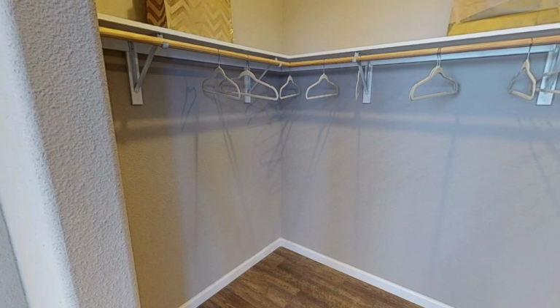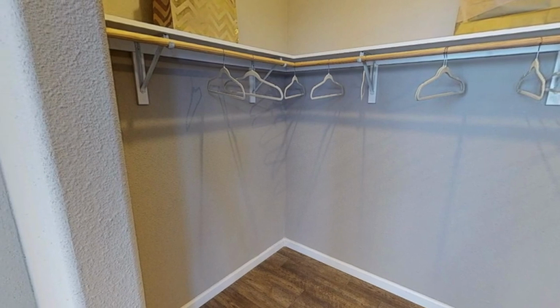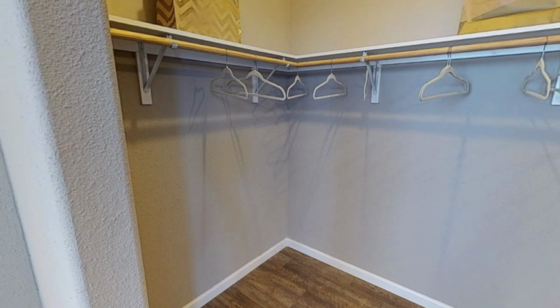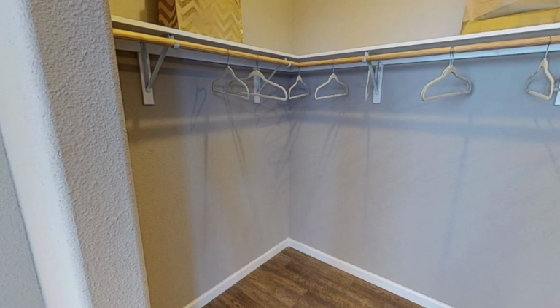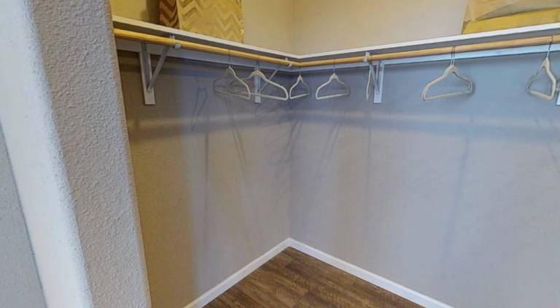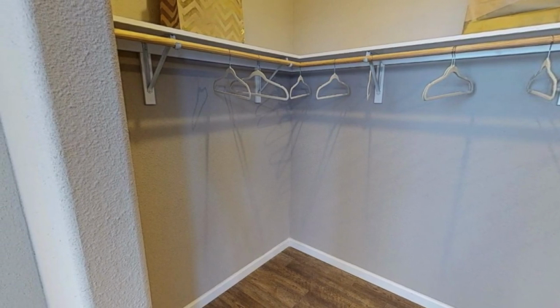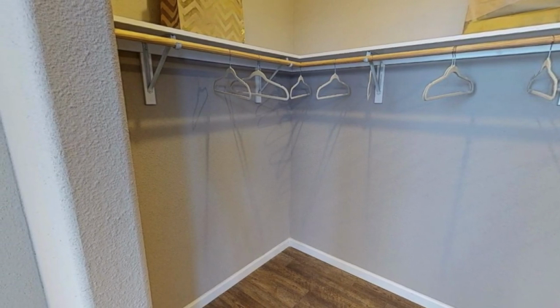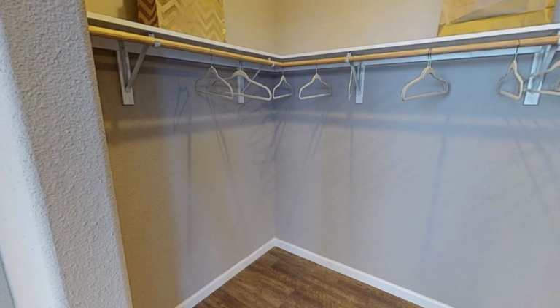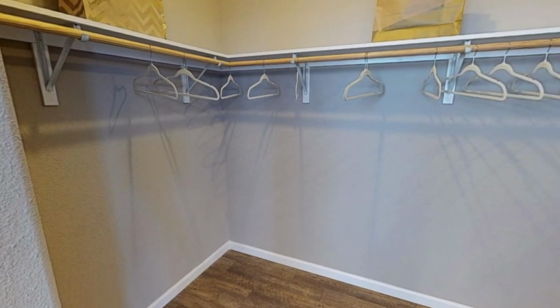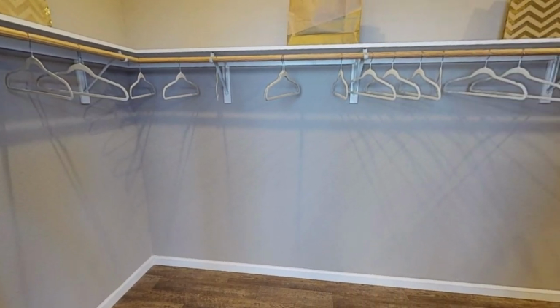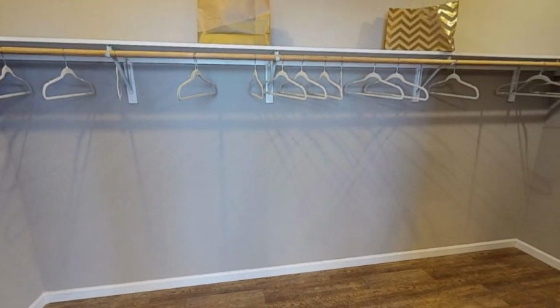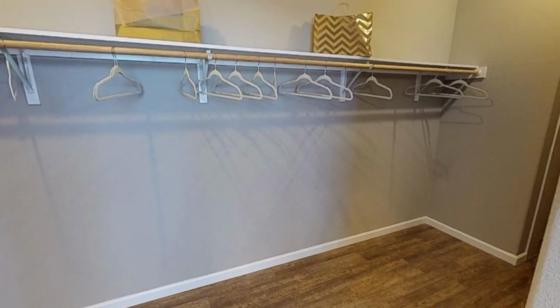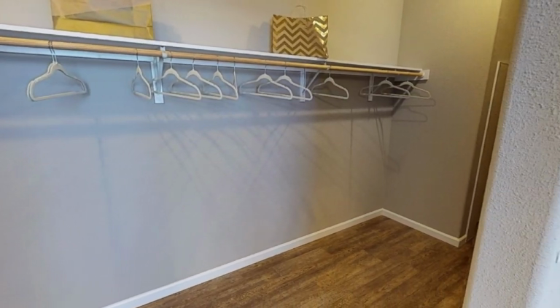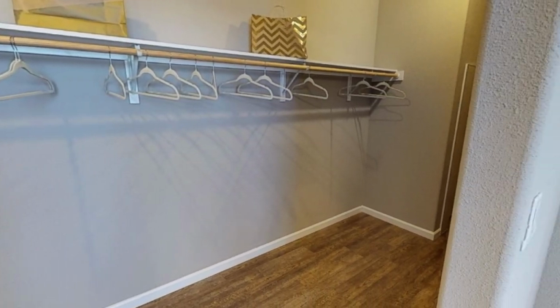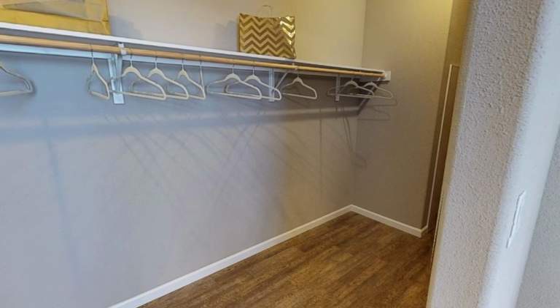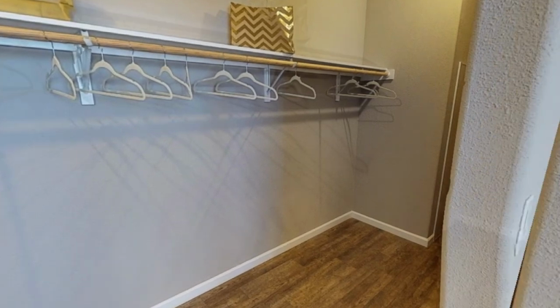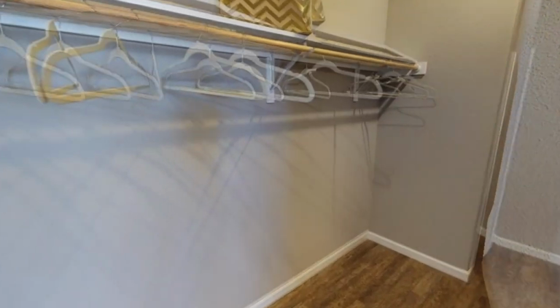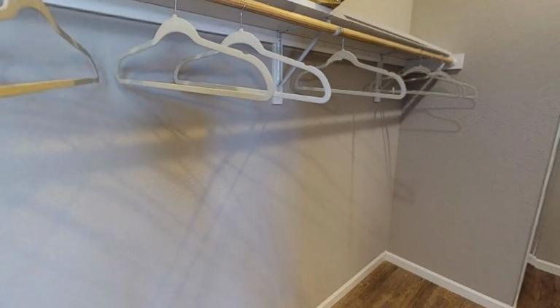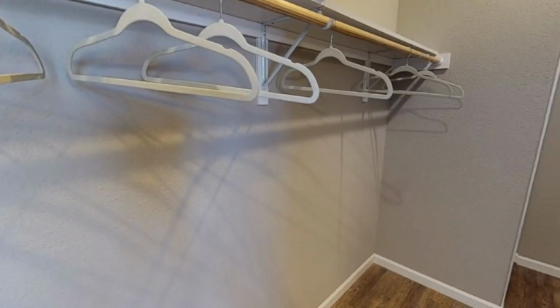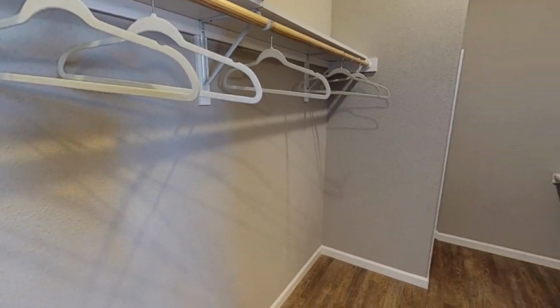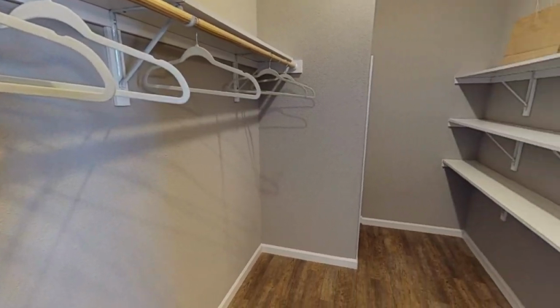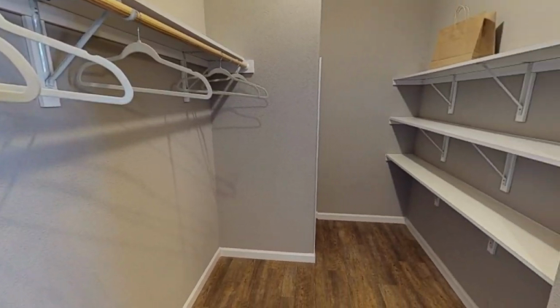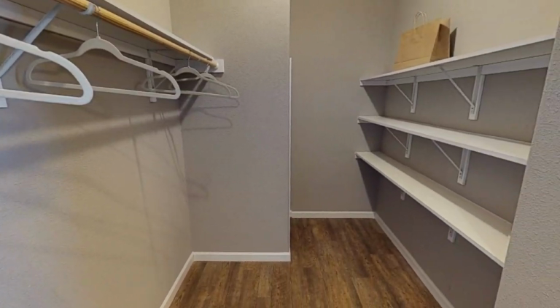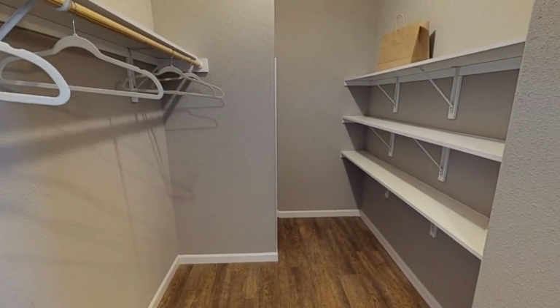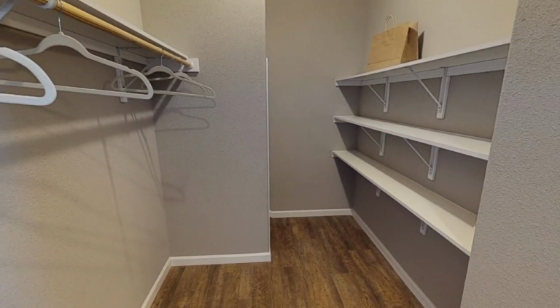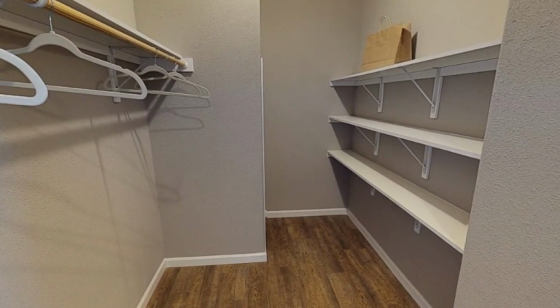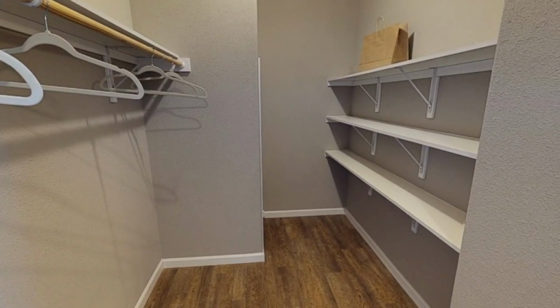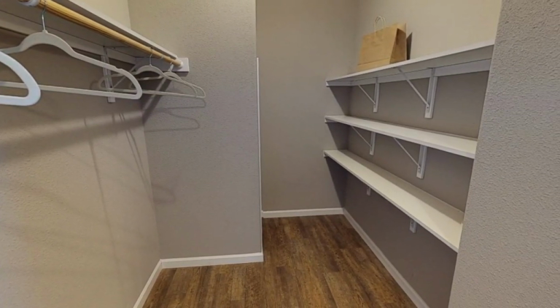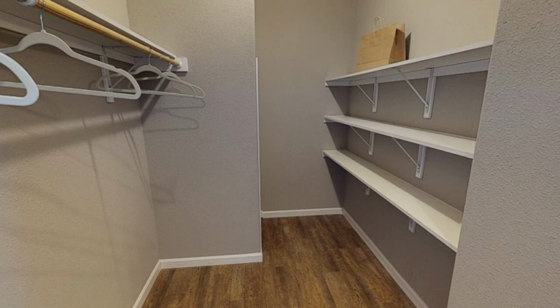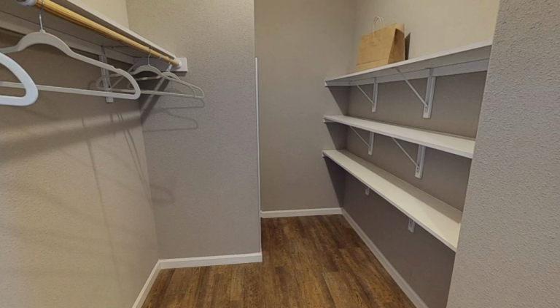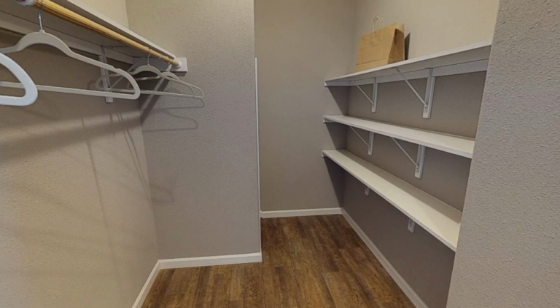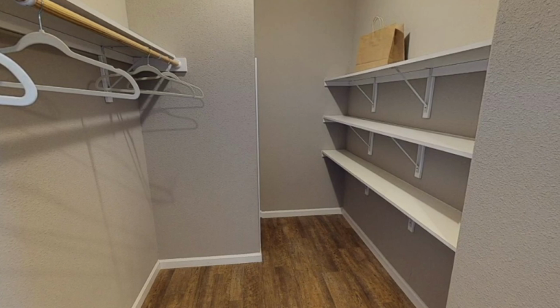Here's the massive walk-in closet. At first it looks like a regular size, but as you go further in there's plenty of extra space and shelf space to put your shoes, jeans, or whatever.